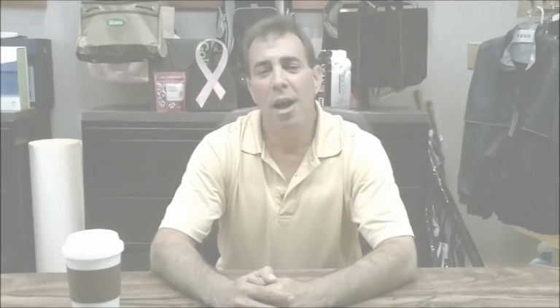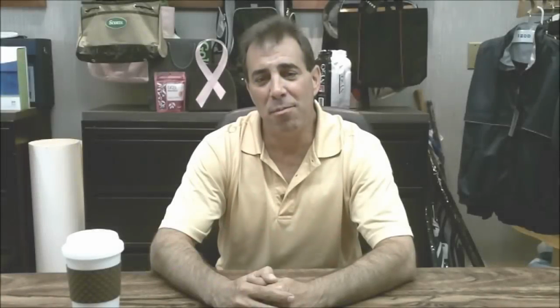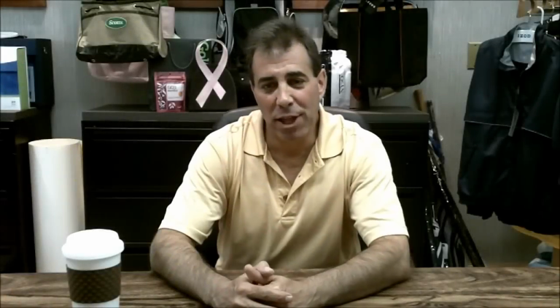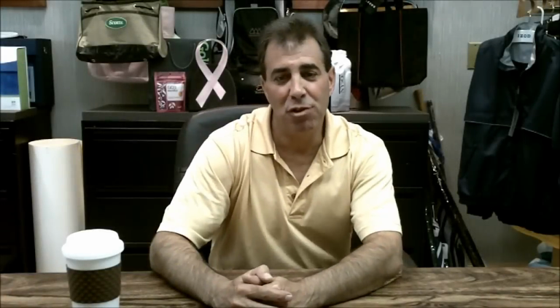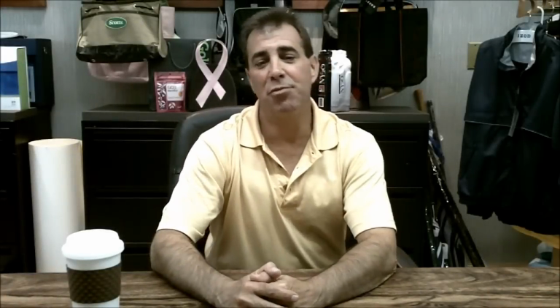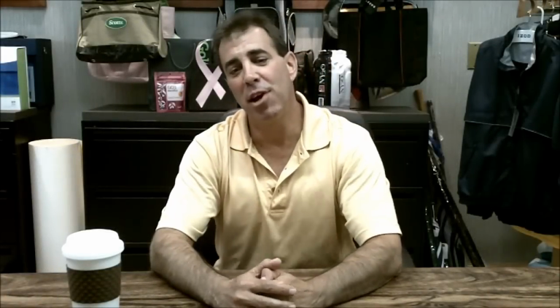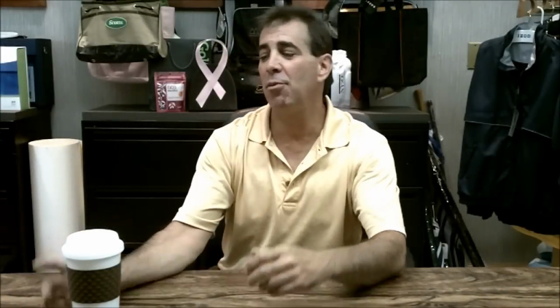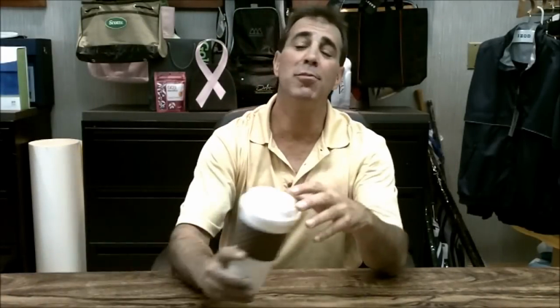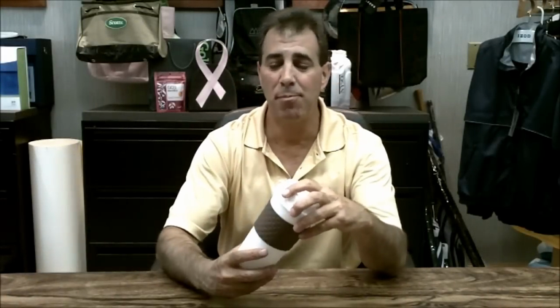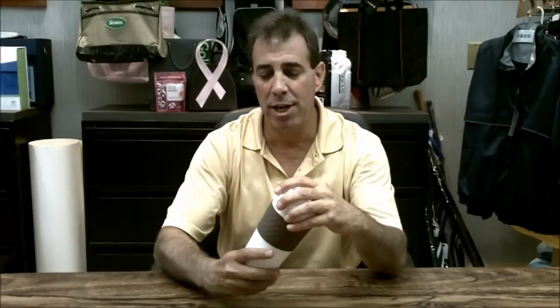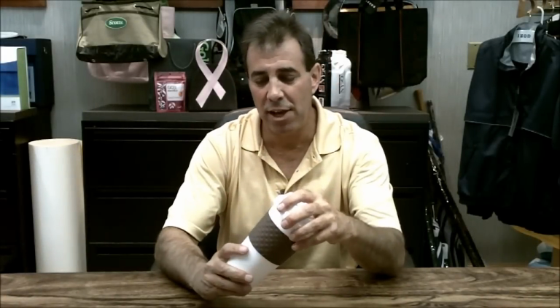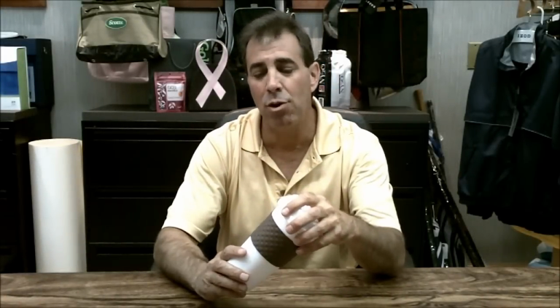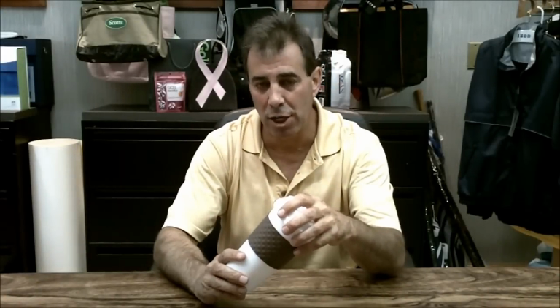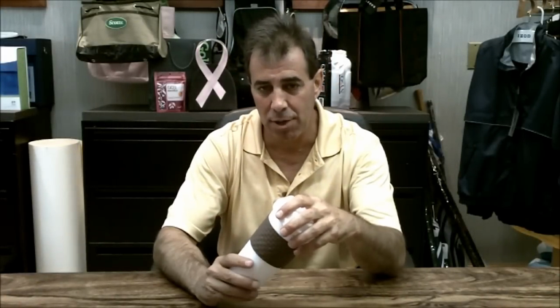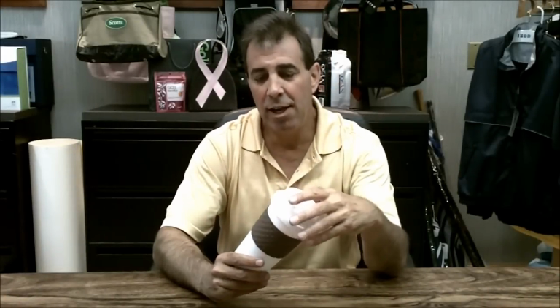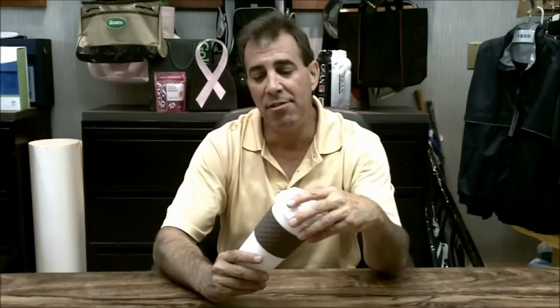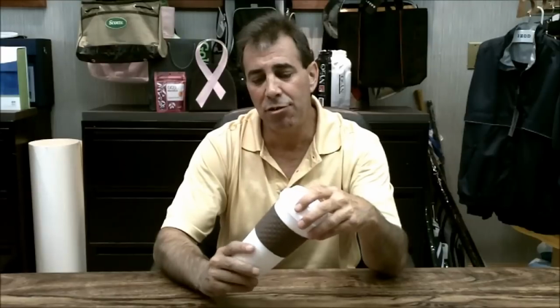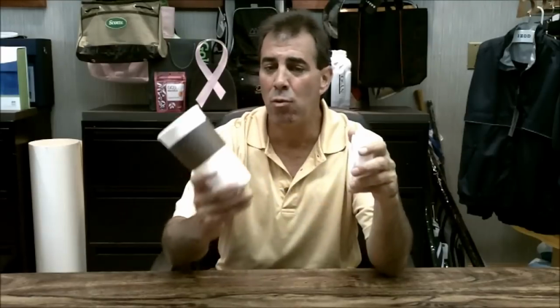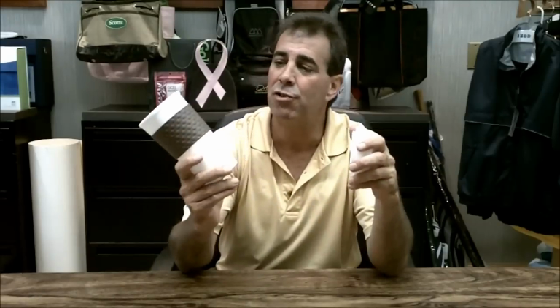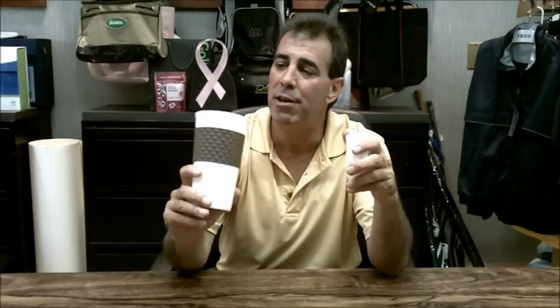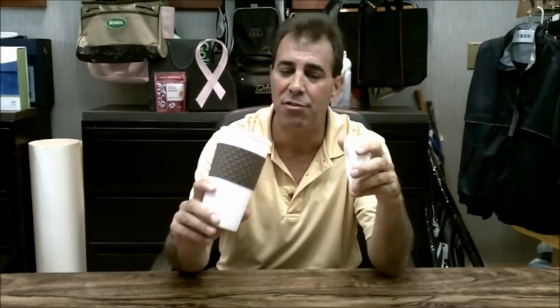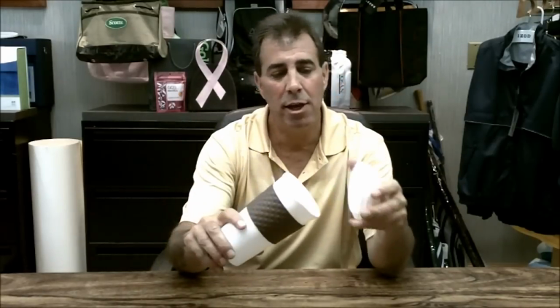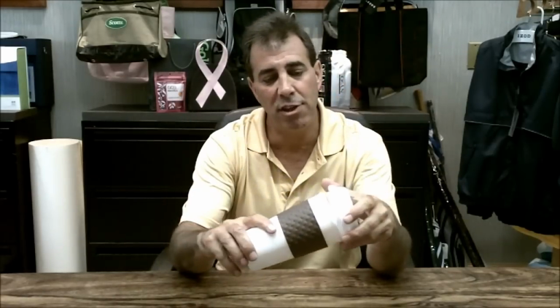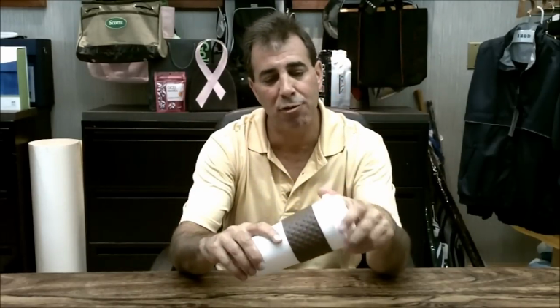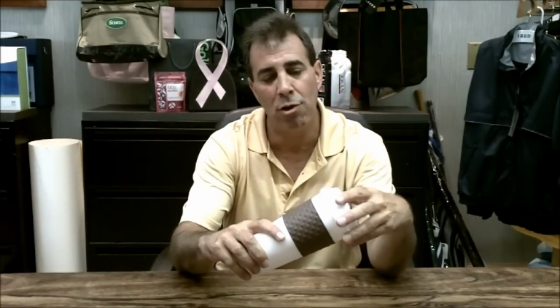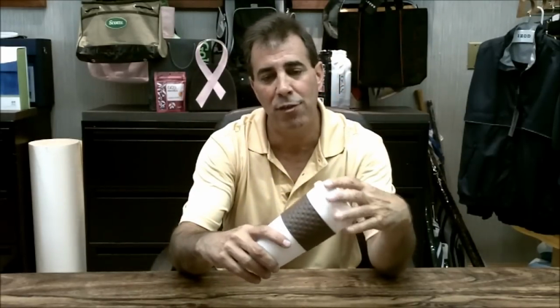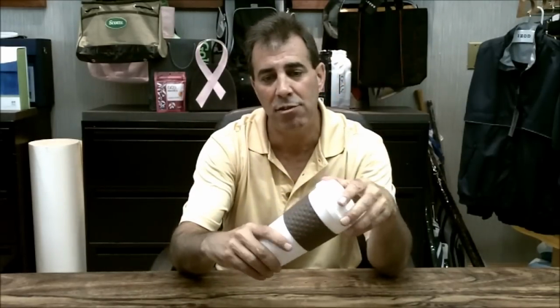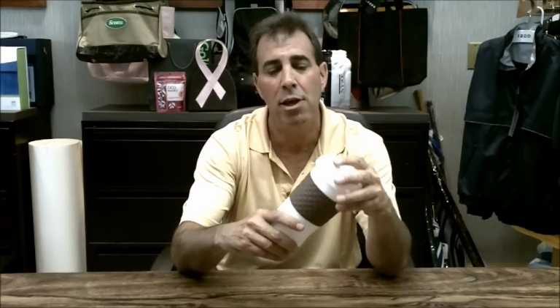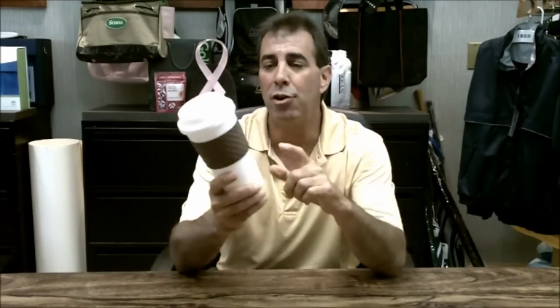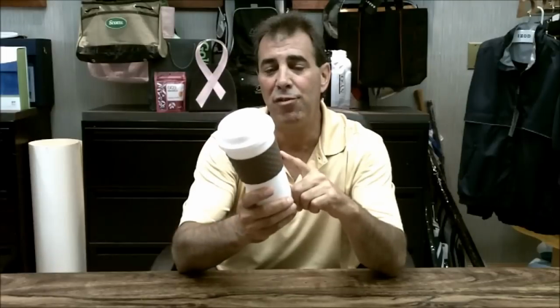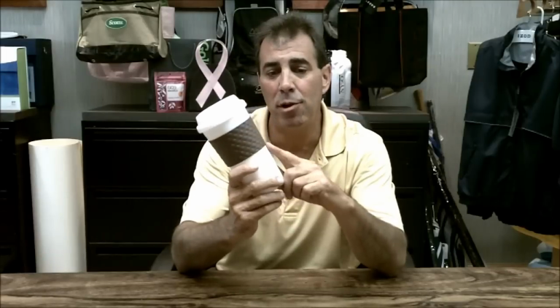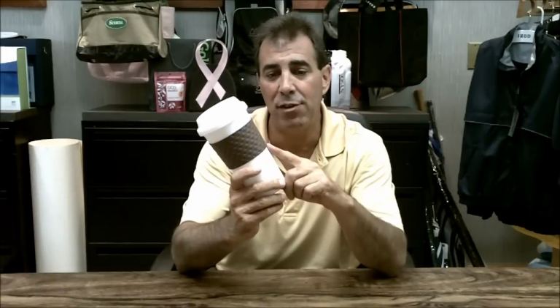Hi there, I'm Paul Winkler from Drew and Rogers brand of products, and I want to talk to you about a popular new item called the dunking cup. It's an 18-ounce double wall construction made of plastic. As you can see, the cap screws on and off very easily, and the grip is available in five different colors.